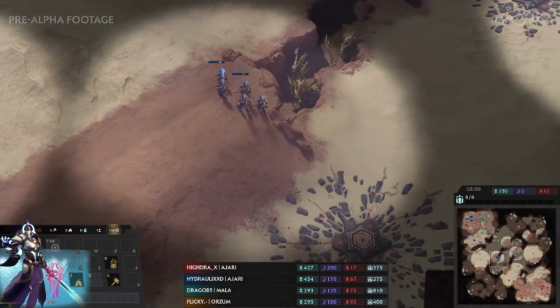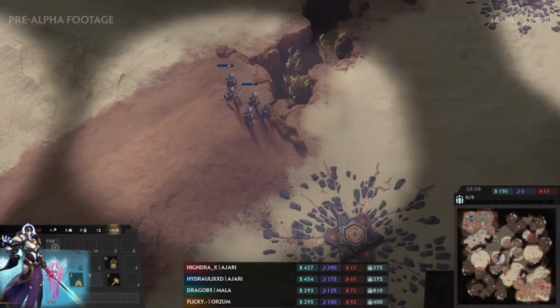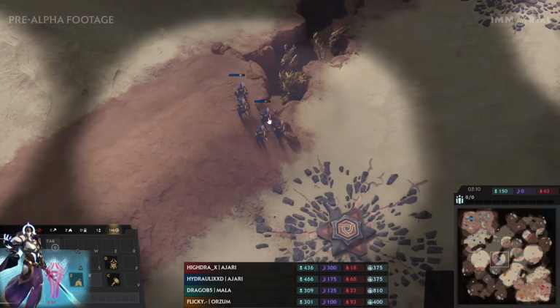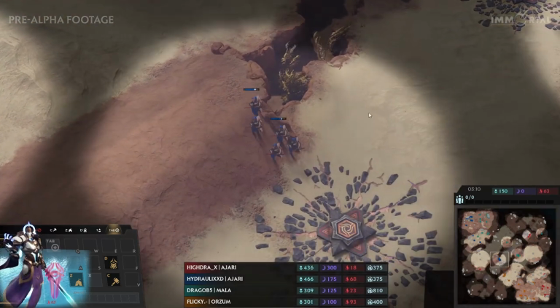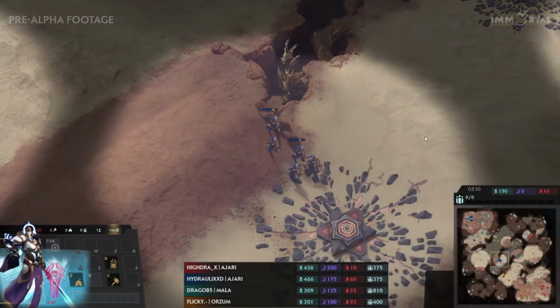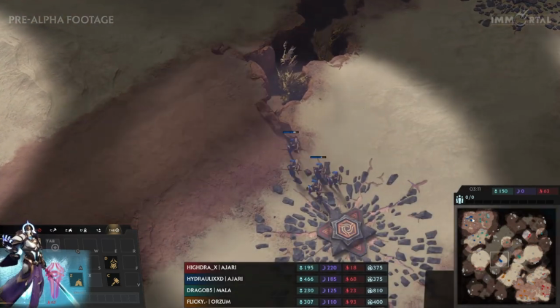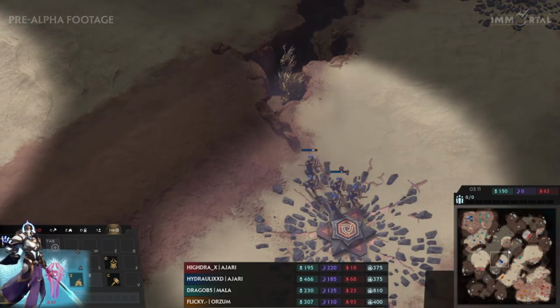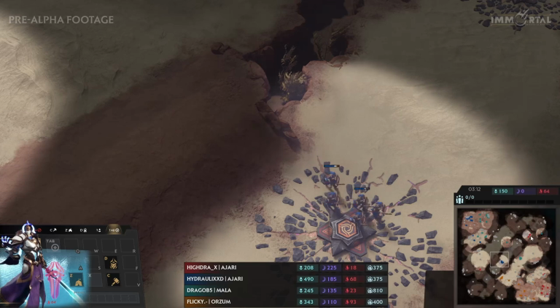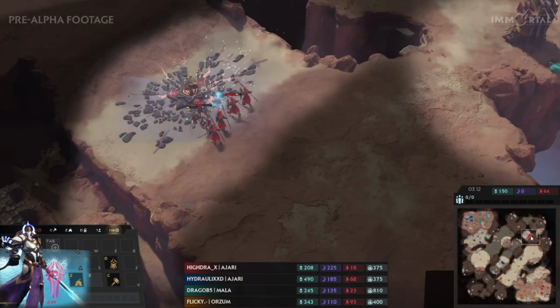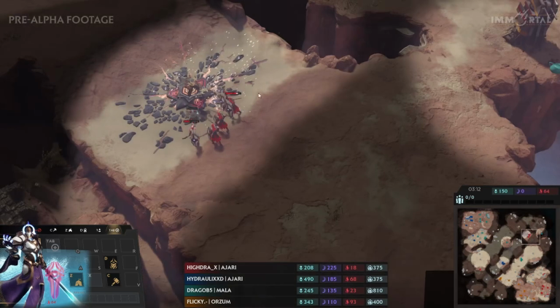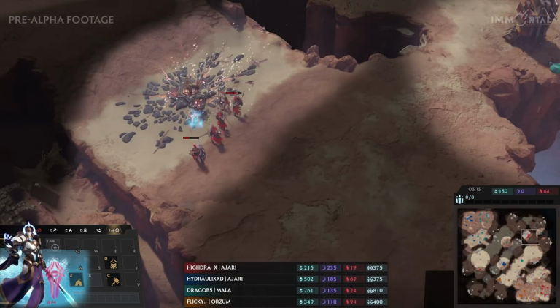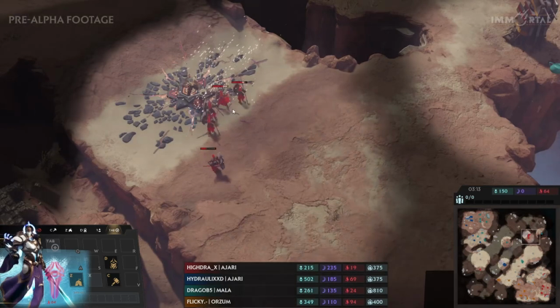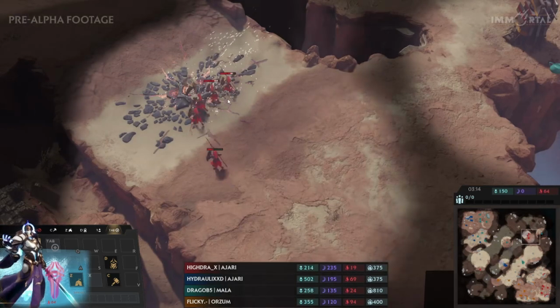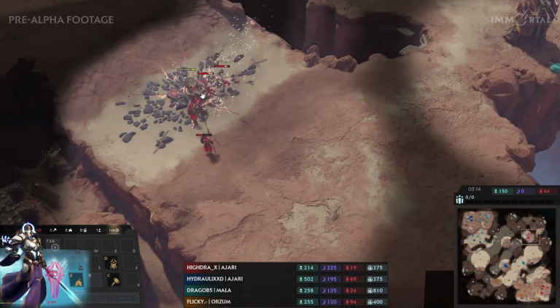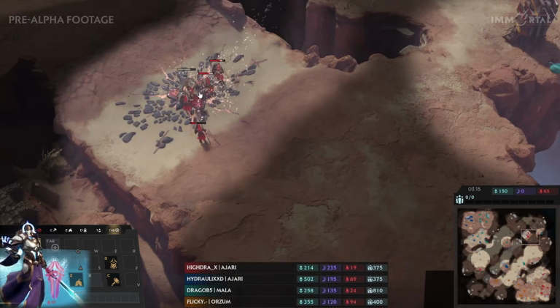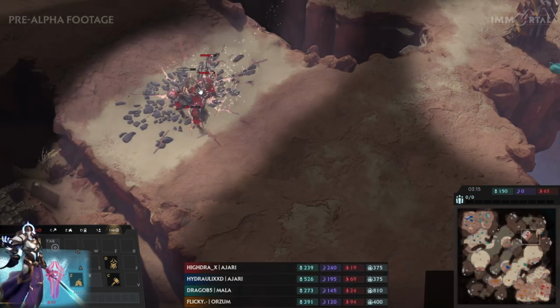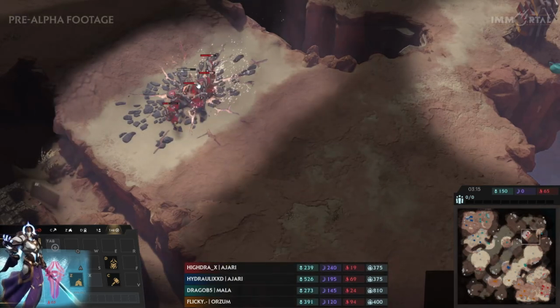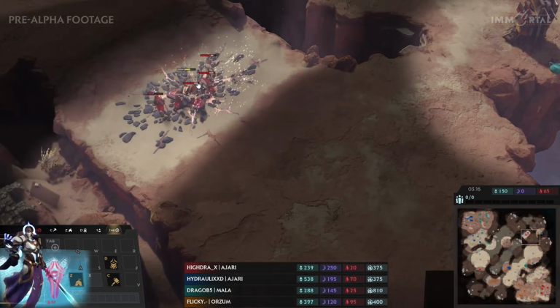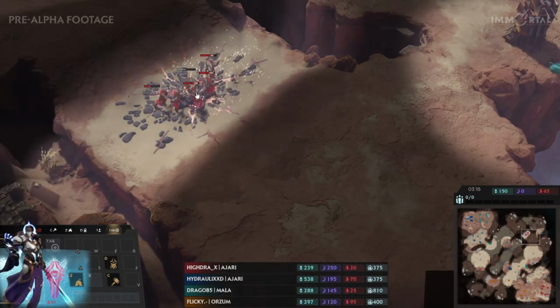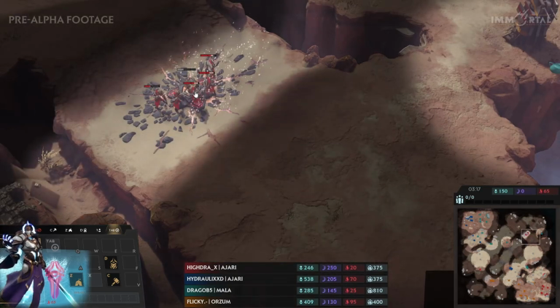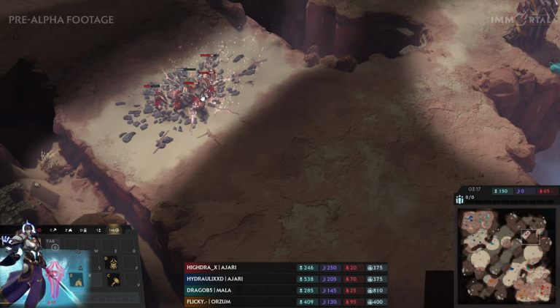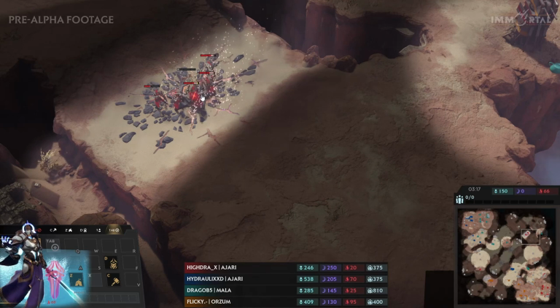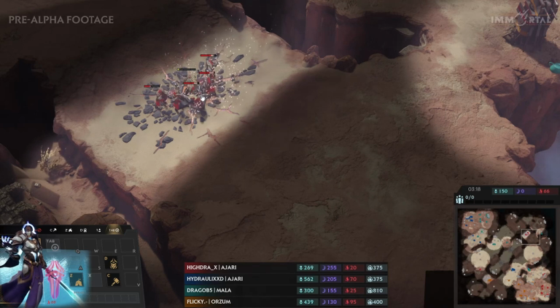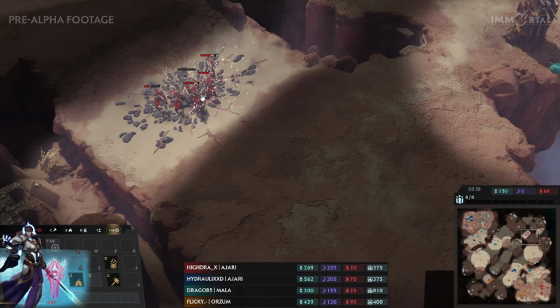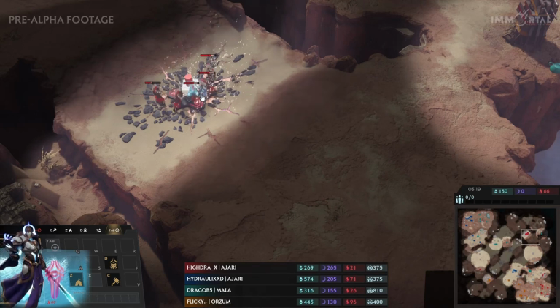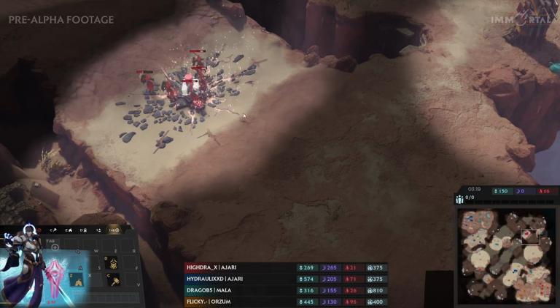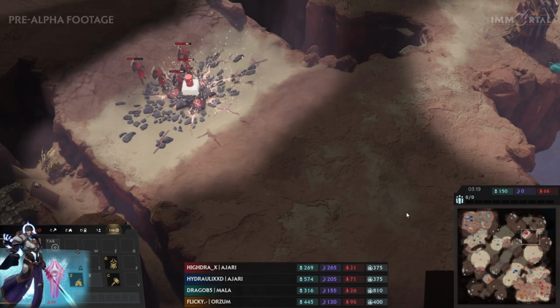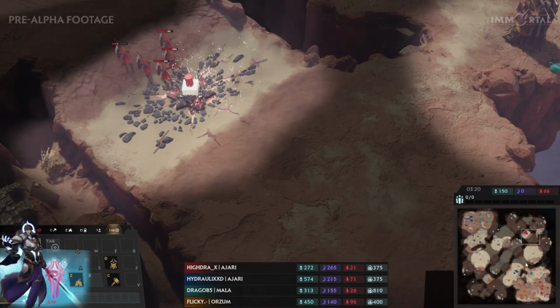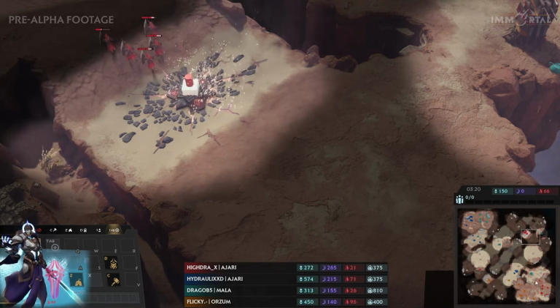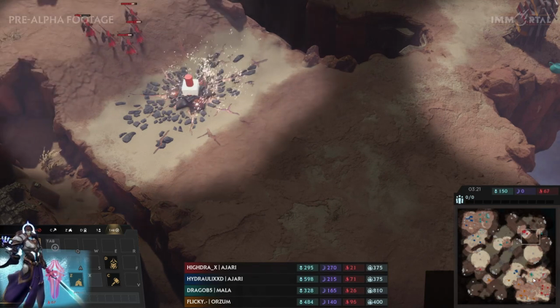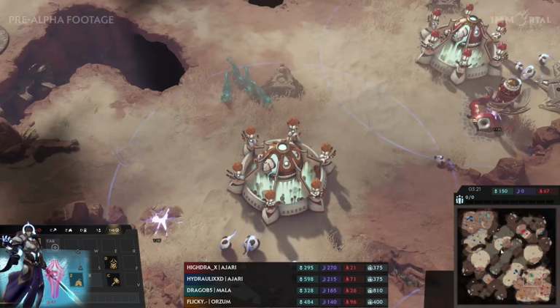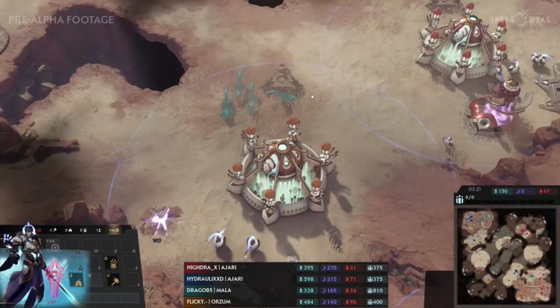We can see Flicky and both of them just going around the map. Hydra is microing back — it's a weak unit, you've got to pull it back to make sure it doesn't take too much damage. We can see there are two parts to the HP: the shields and the main HP. These shields return pretty fast for each race.